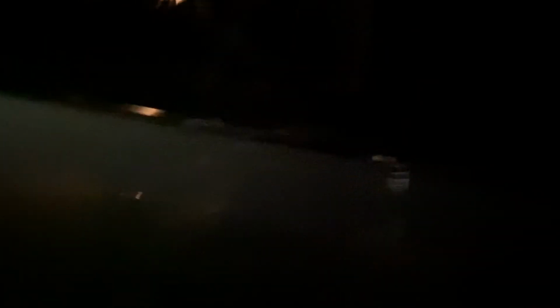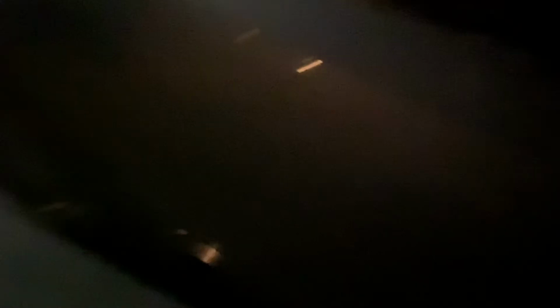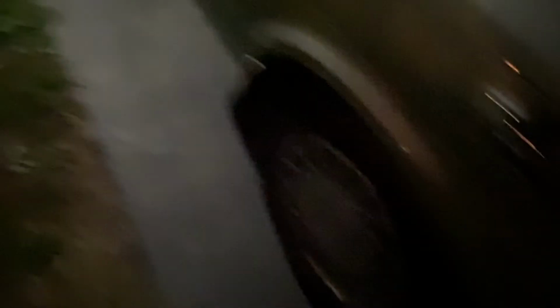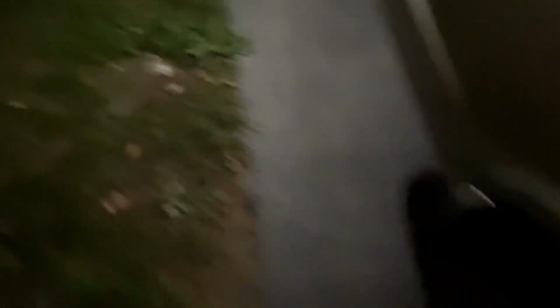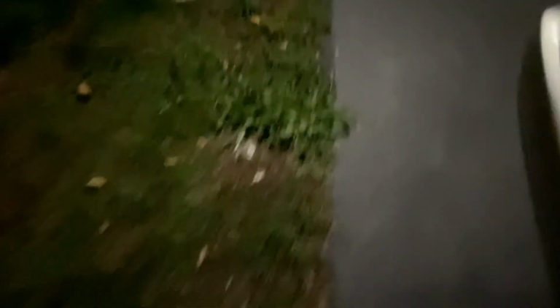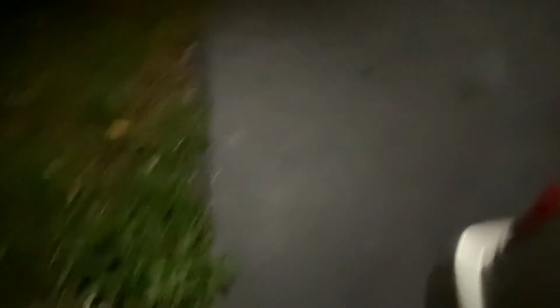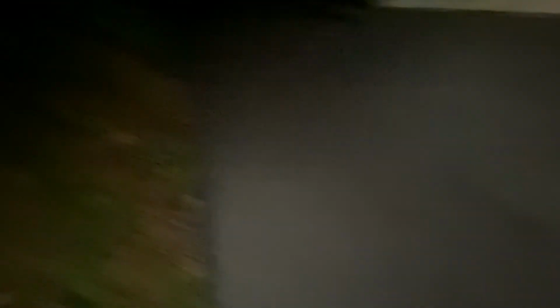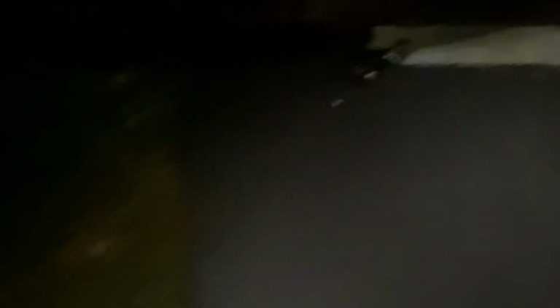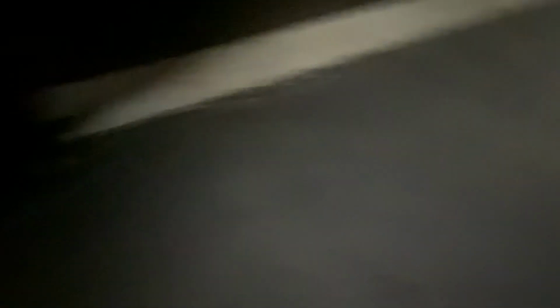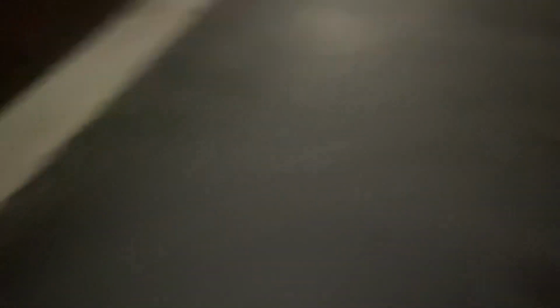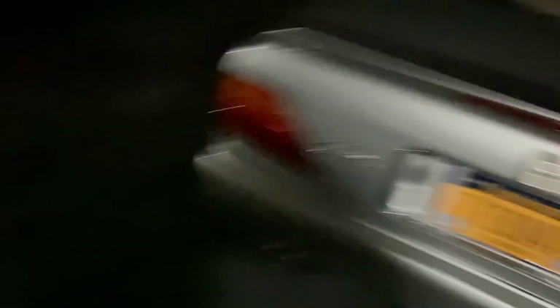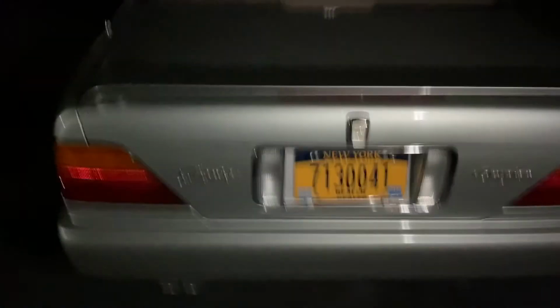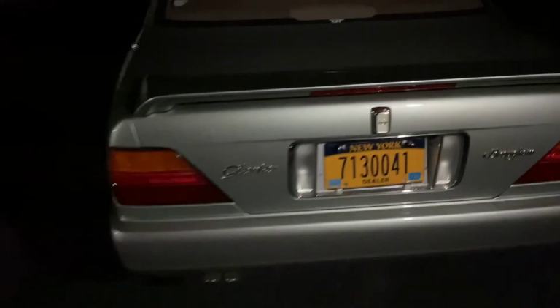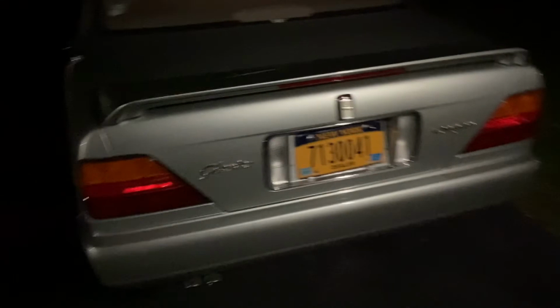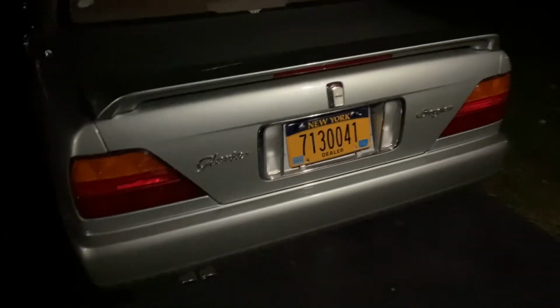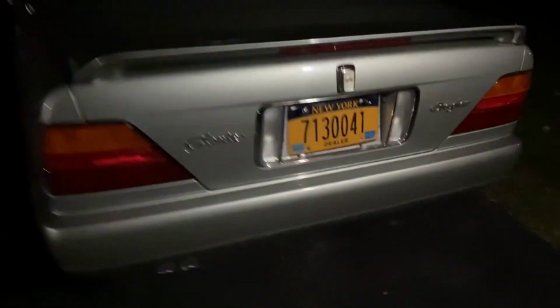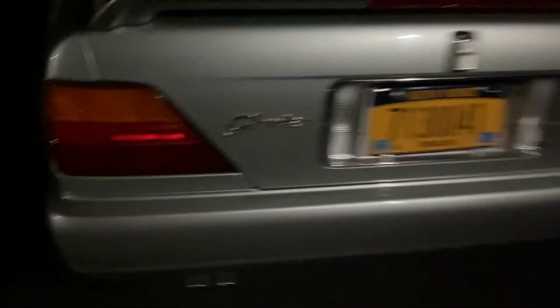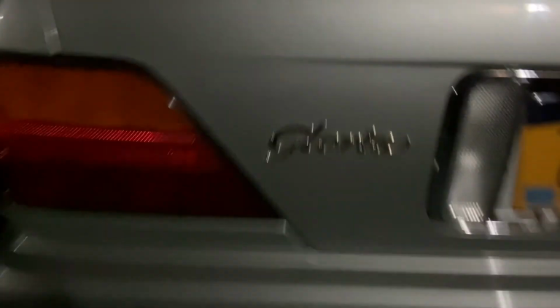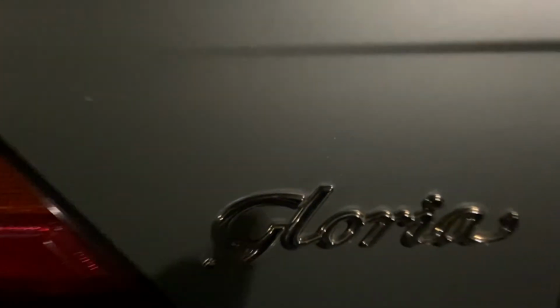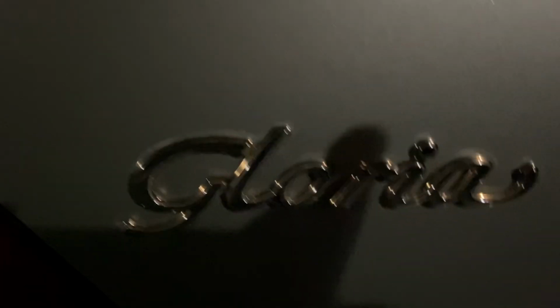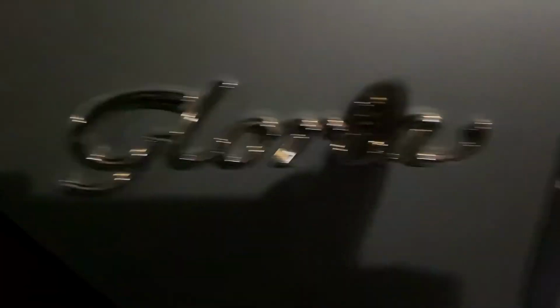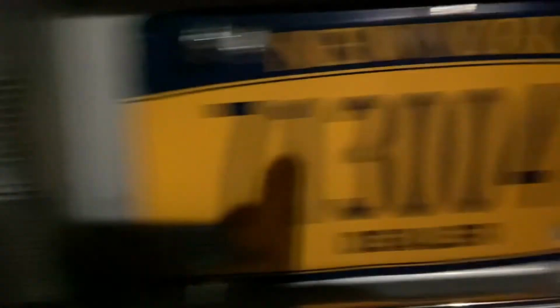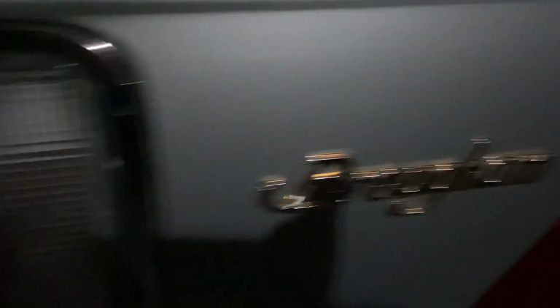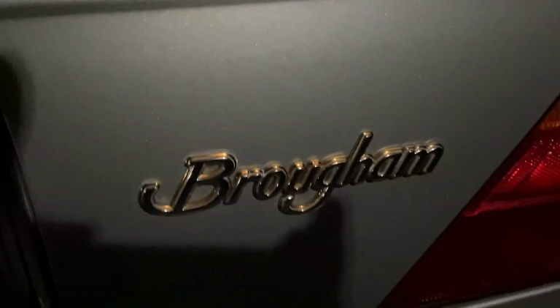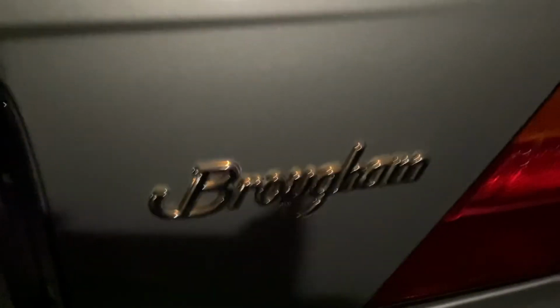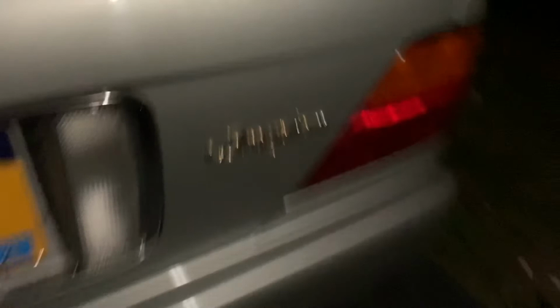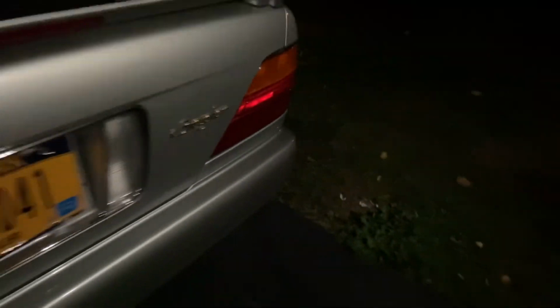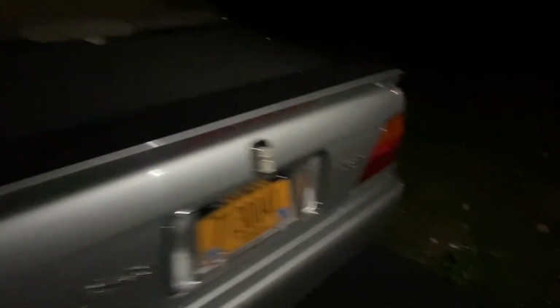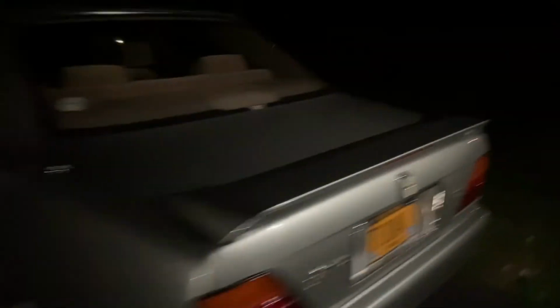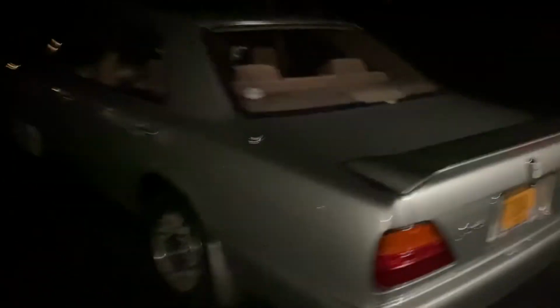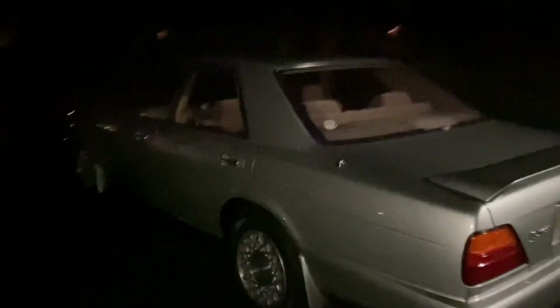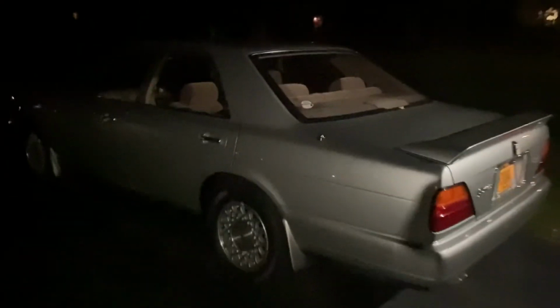Like this video, subscribe, and check out the channel — we're going to have a lot of super cool JDM stuff. Right now we're looking at the Gloria Brougham, the 1992 JDM Nissan Gloria. Thanks!